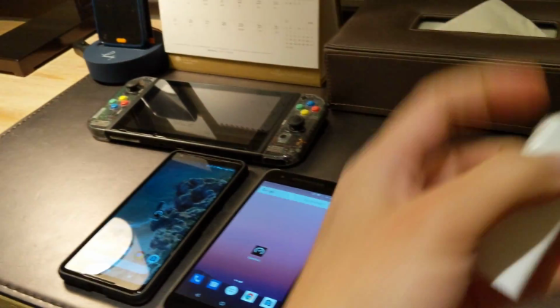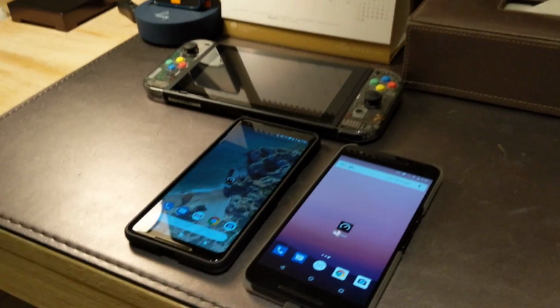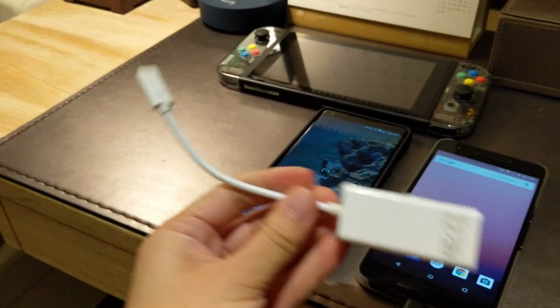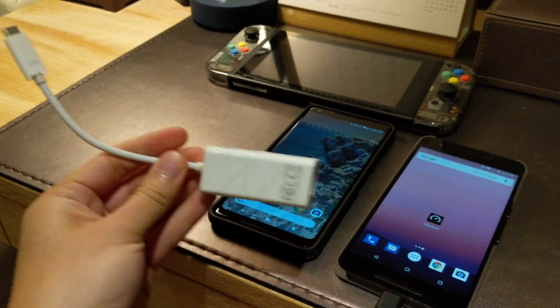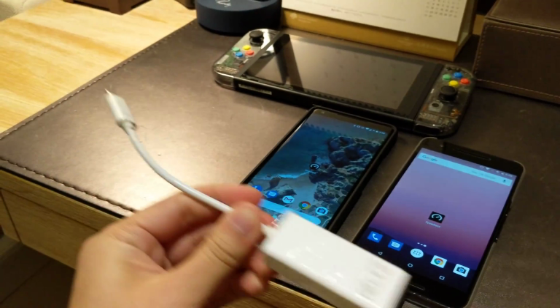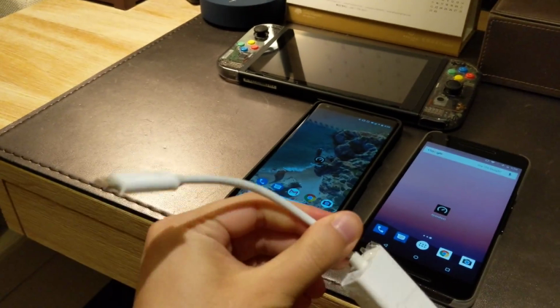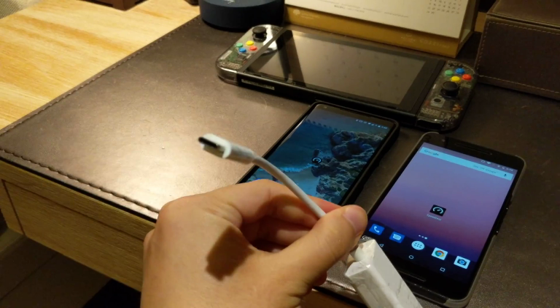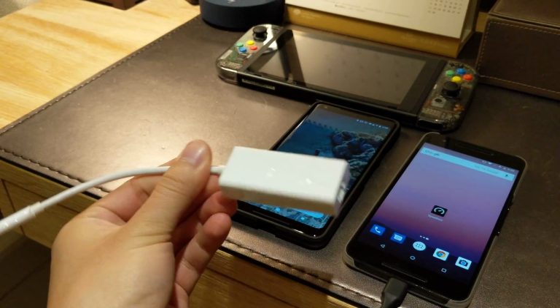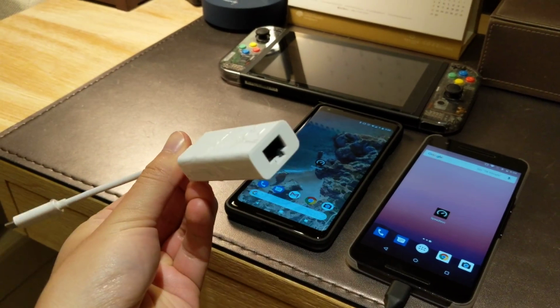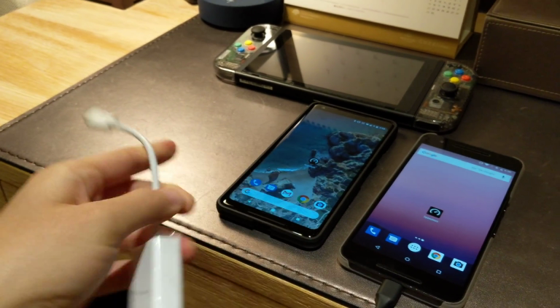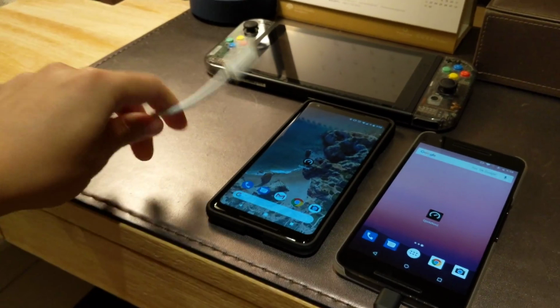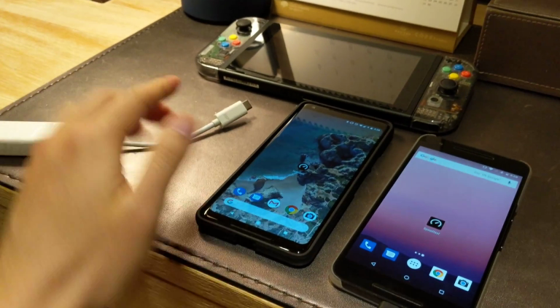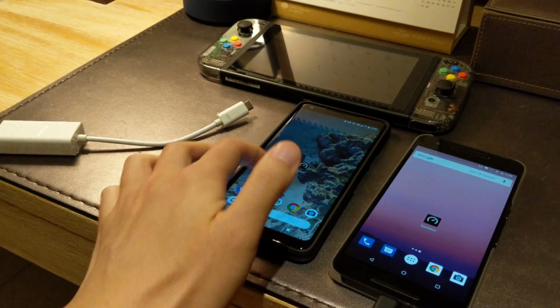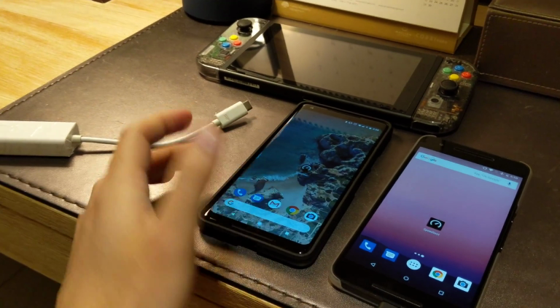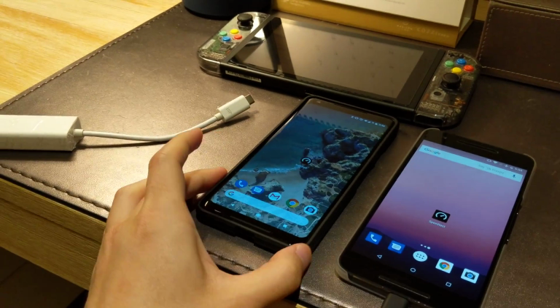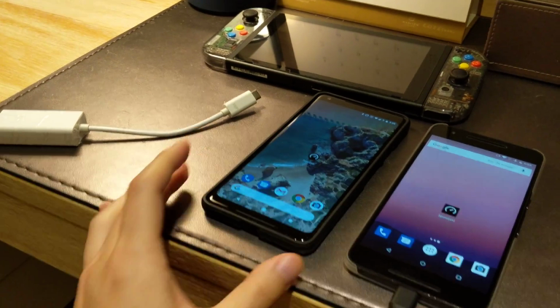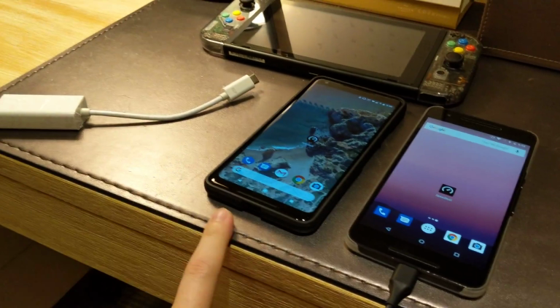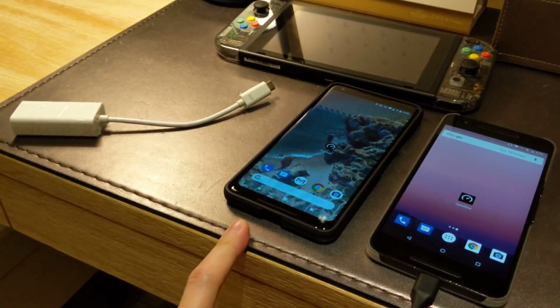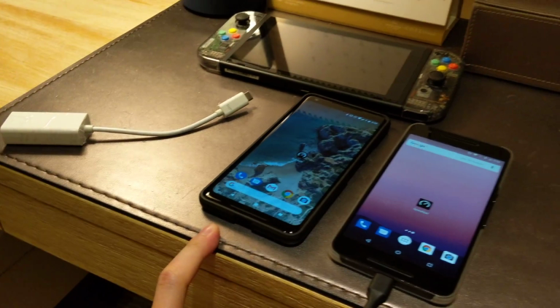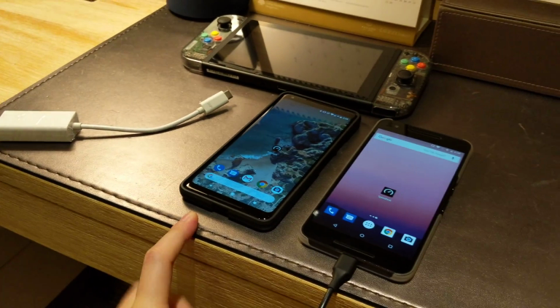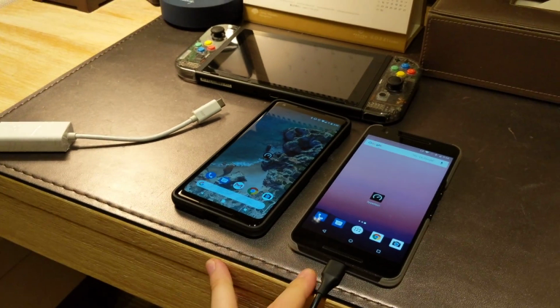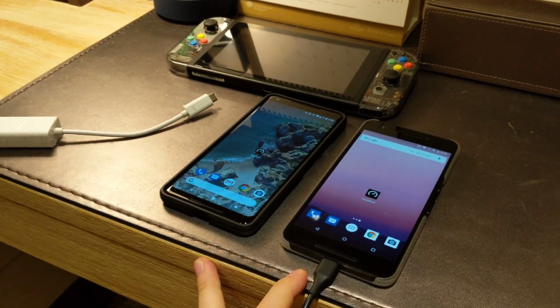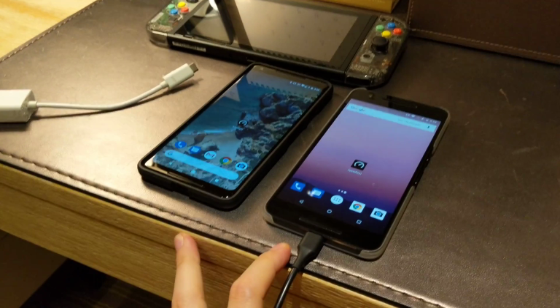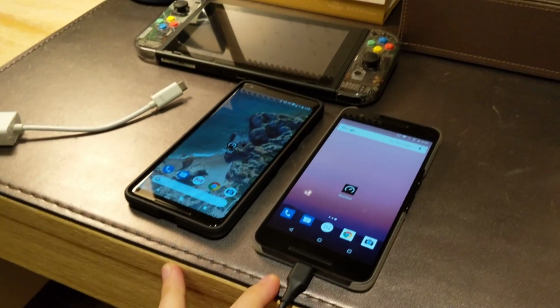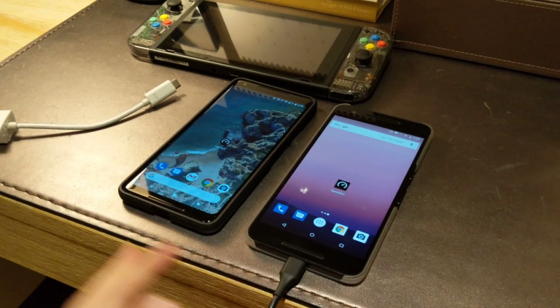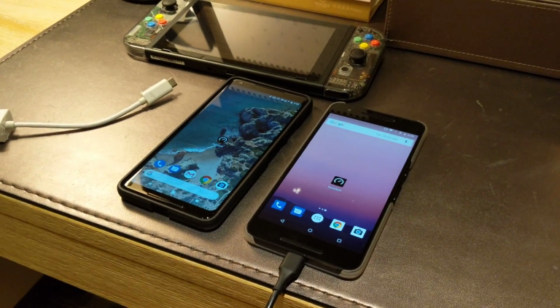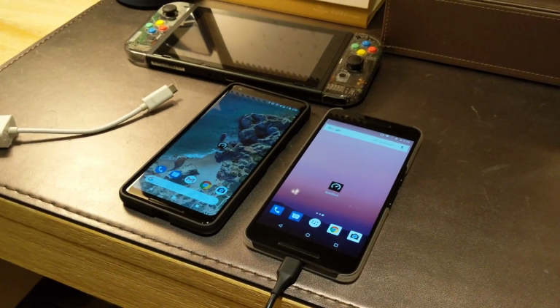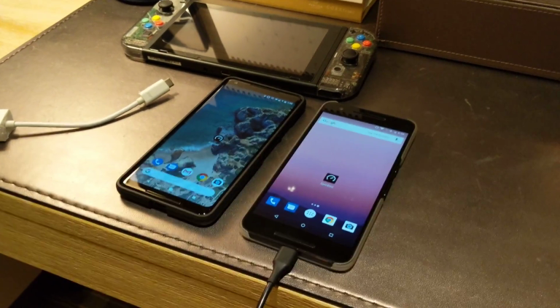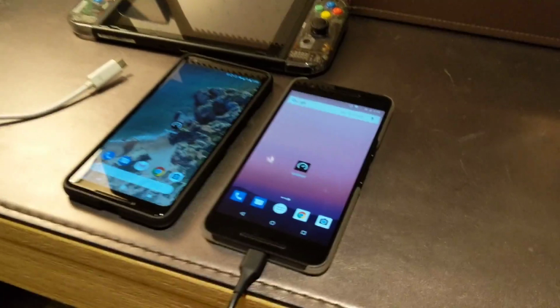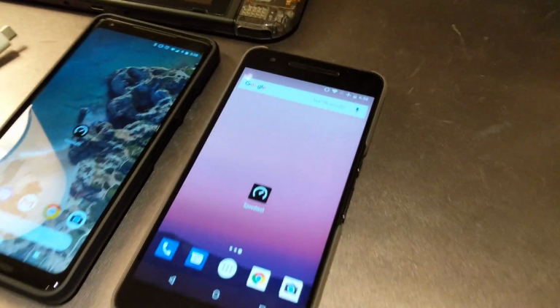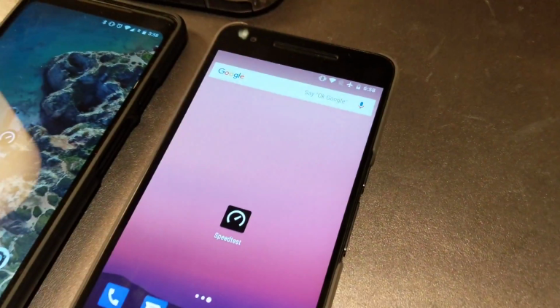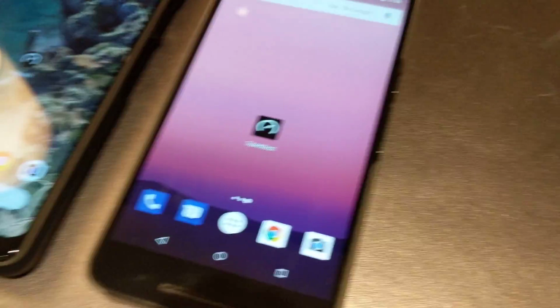What you need is a USB-C to Ethernet adapter and then any normal Android phone. This is a Pixel 2 XL, and I have a Nexus 6P here. What I want to do now is just do a quick speed test on the hotel Wi-Fi.